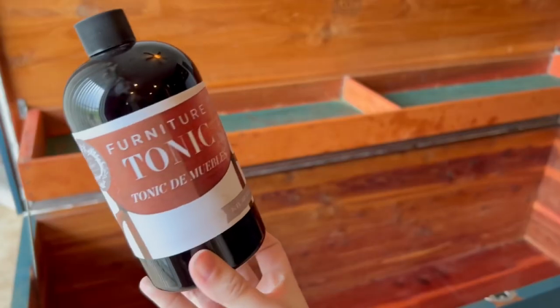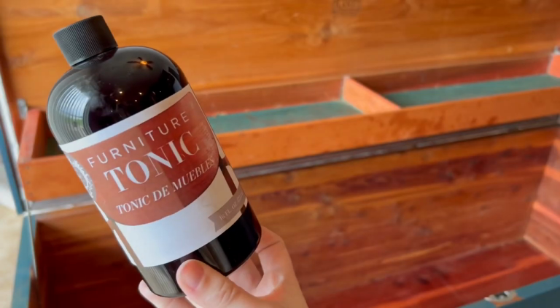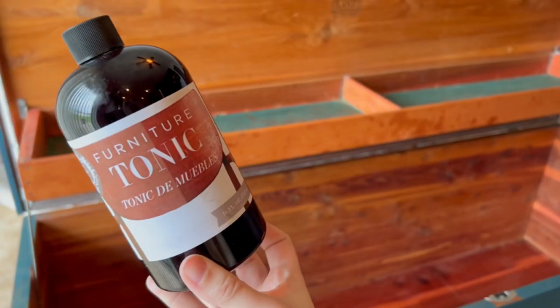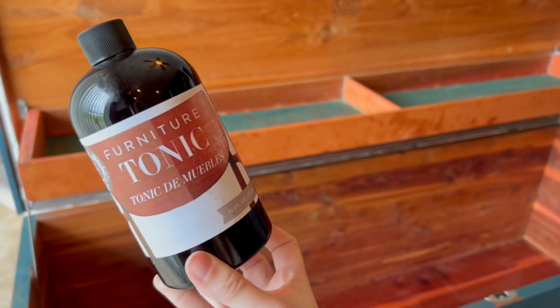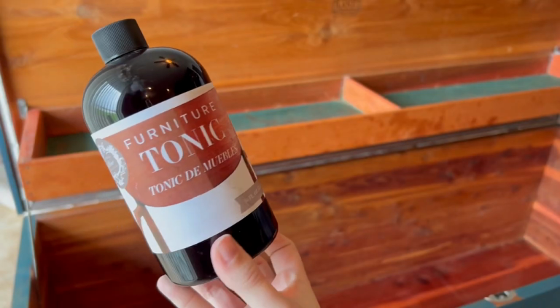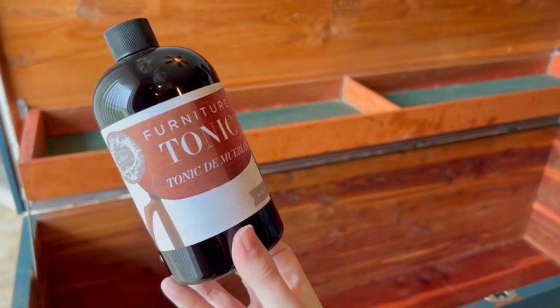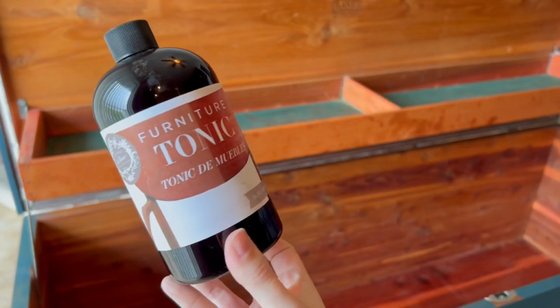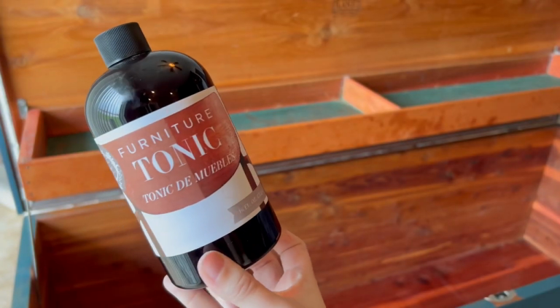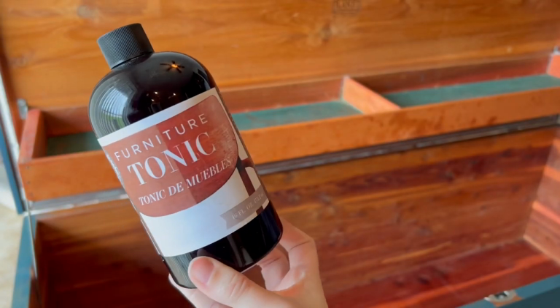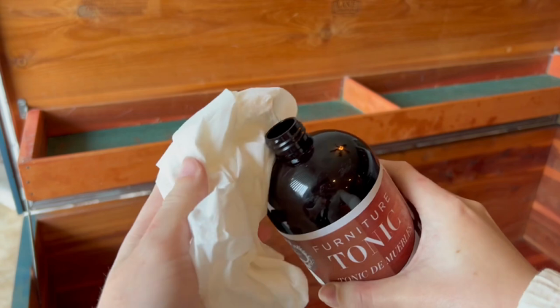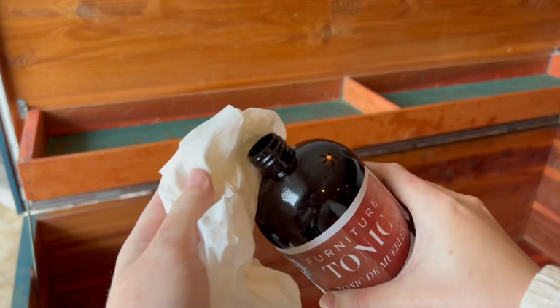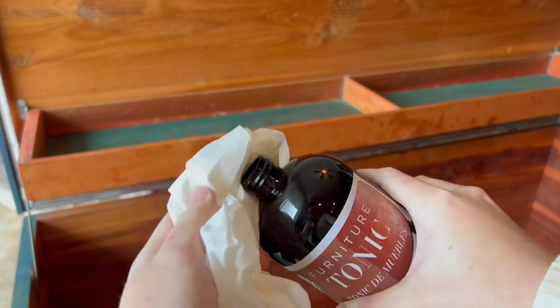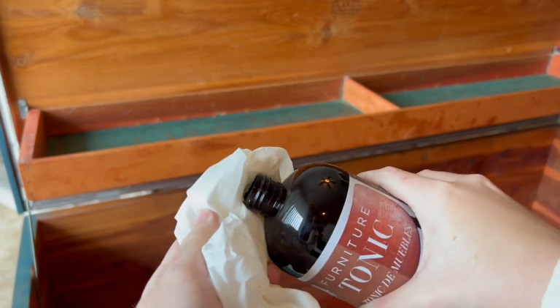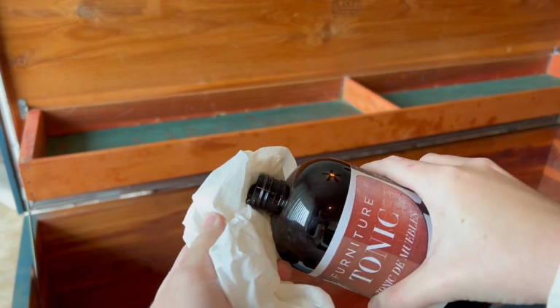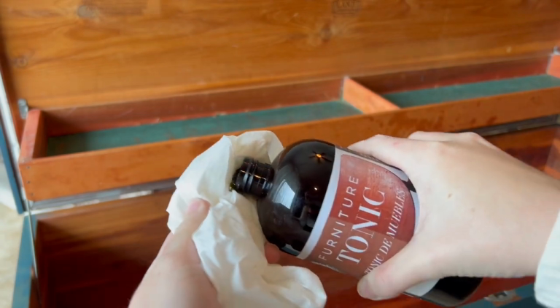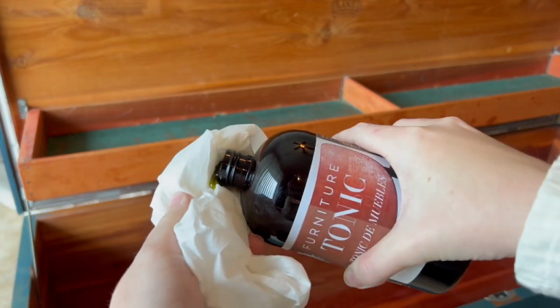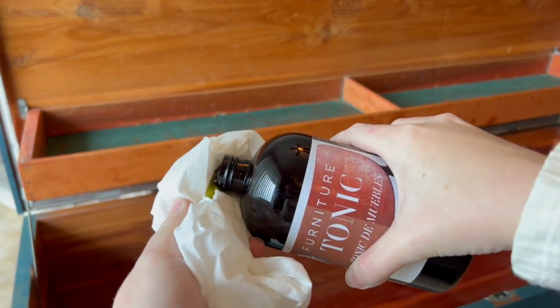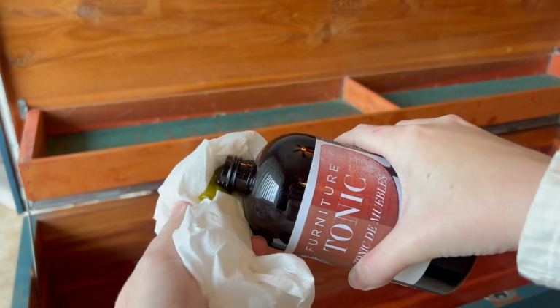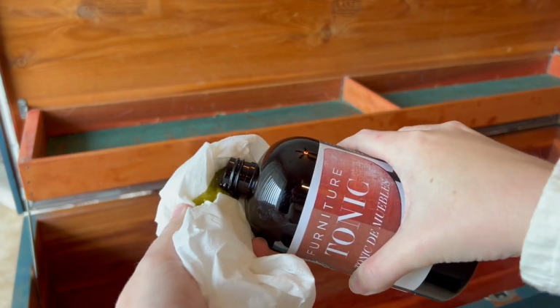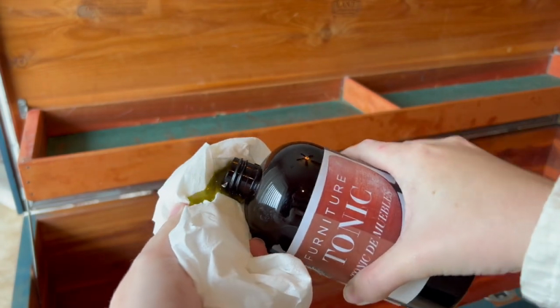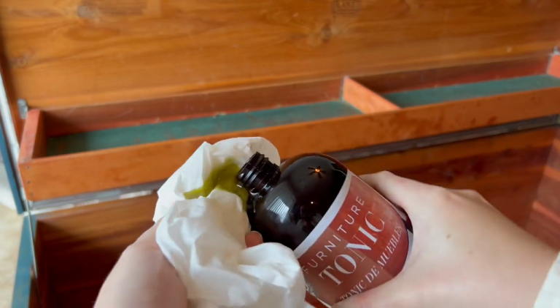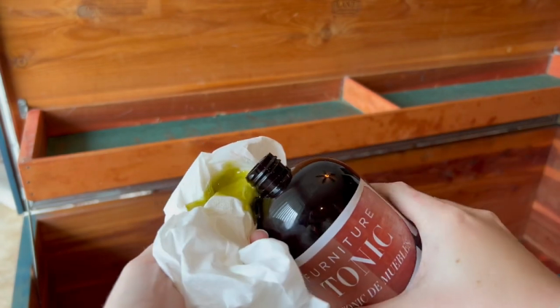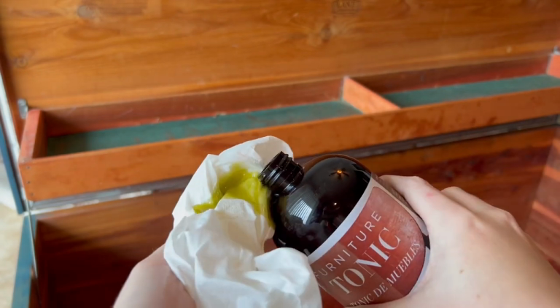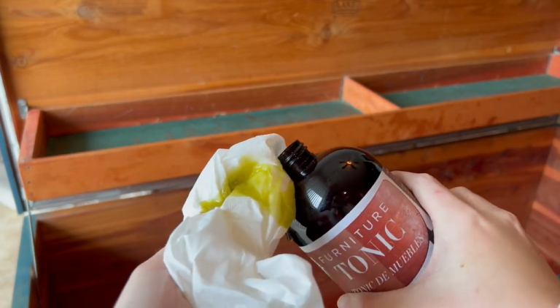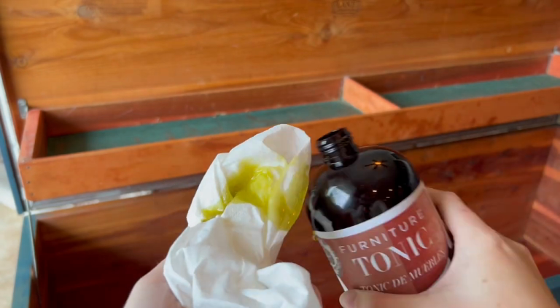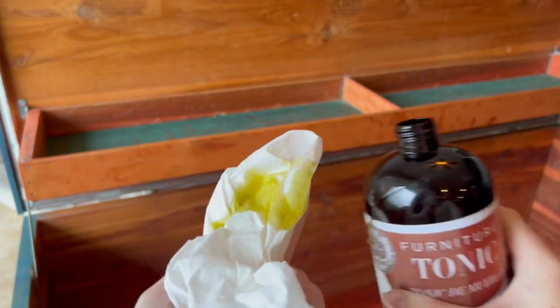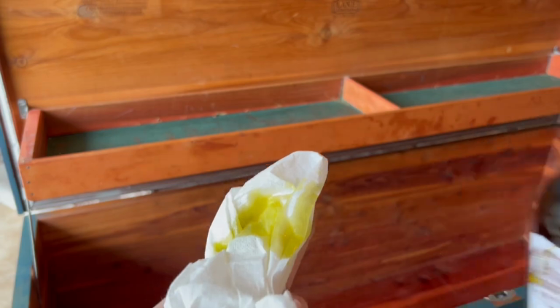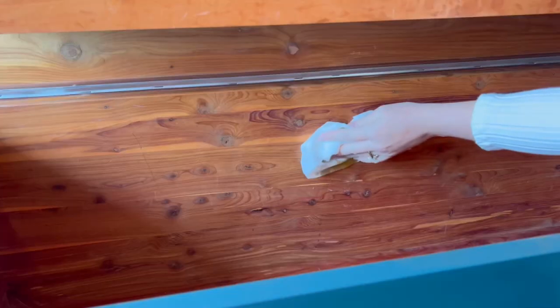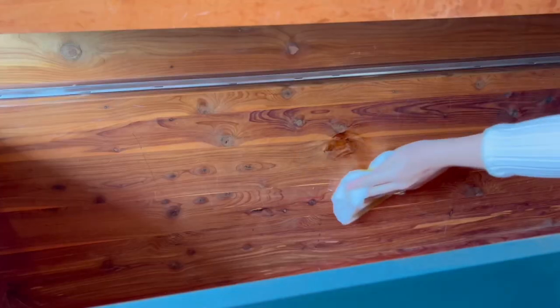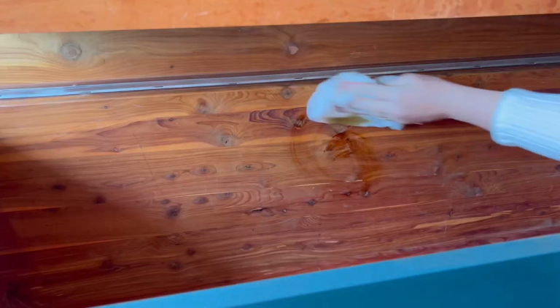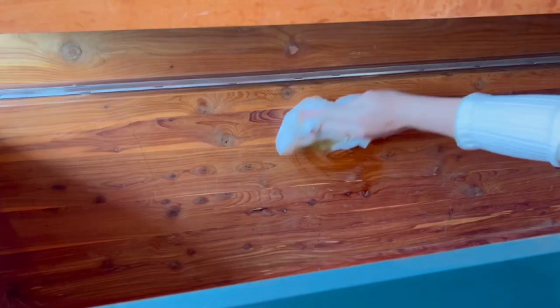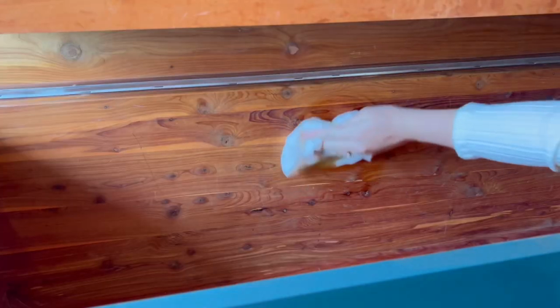Water was starting to cover my garage floor, so it was time to bring the chest inside. I'm using this furniture tonic to bring the cedar wood inside the chest back to life. This tonic makes the wood look so rich and nice.